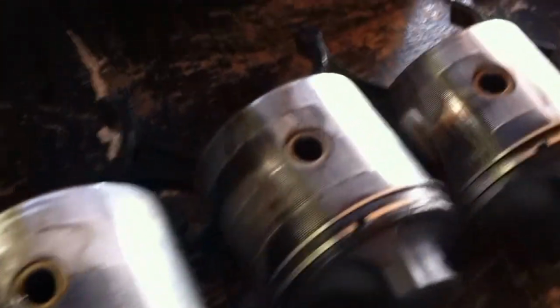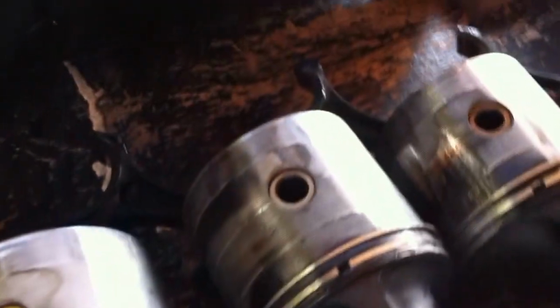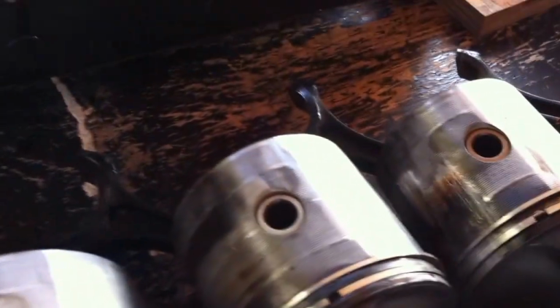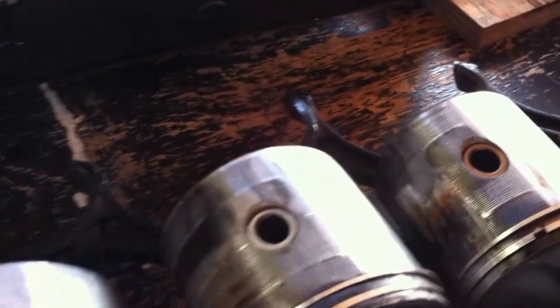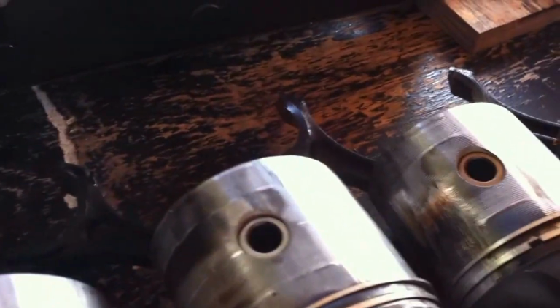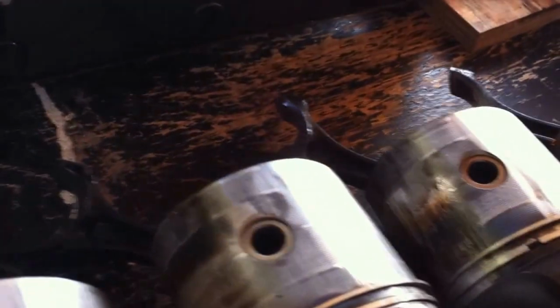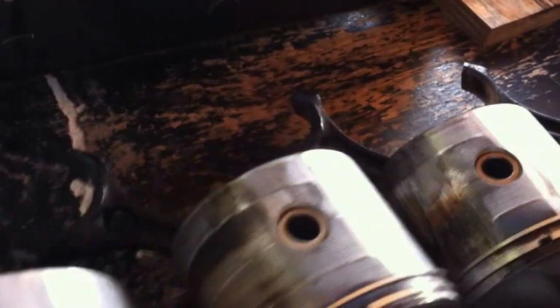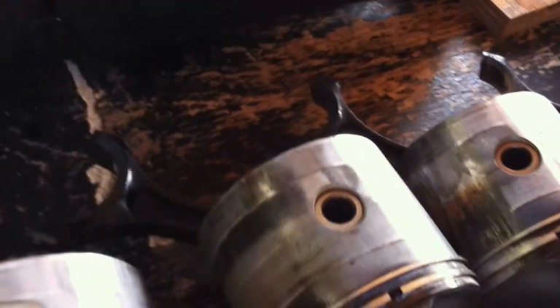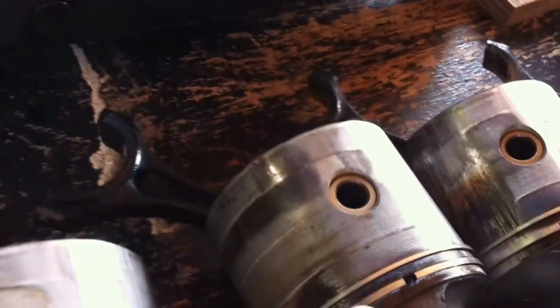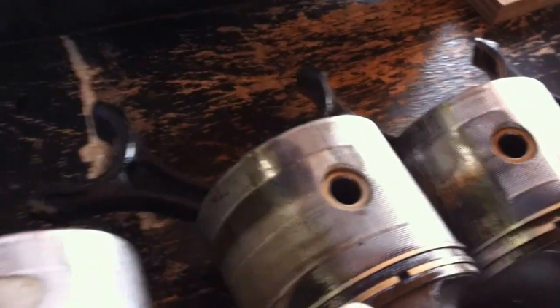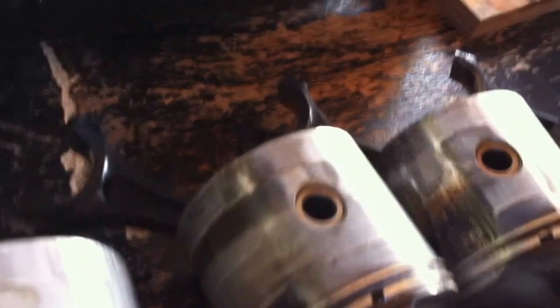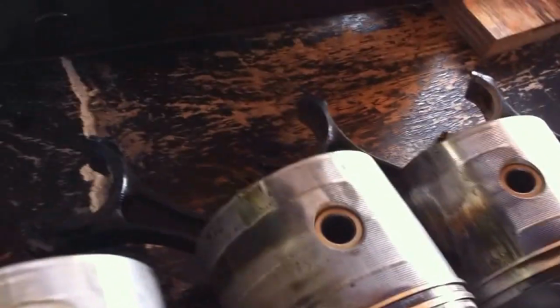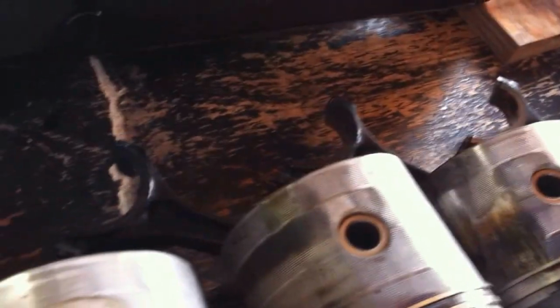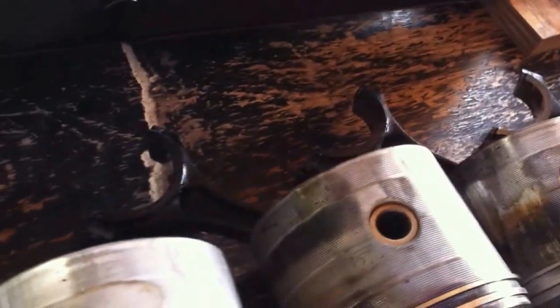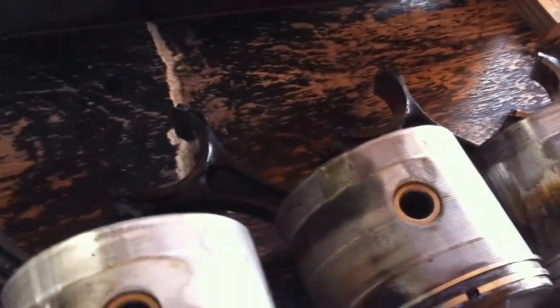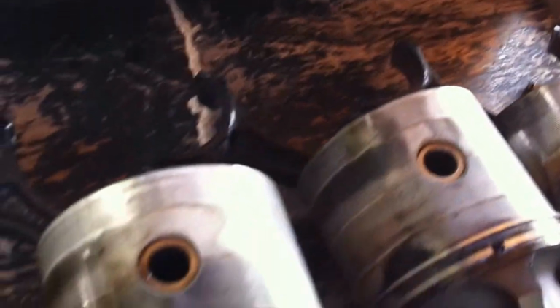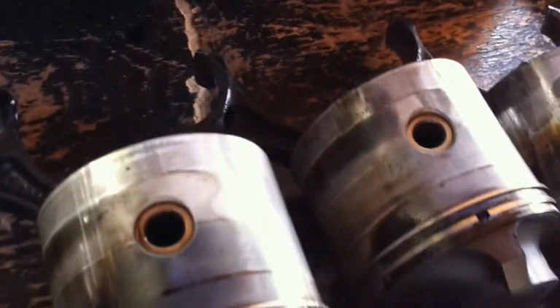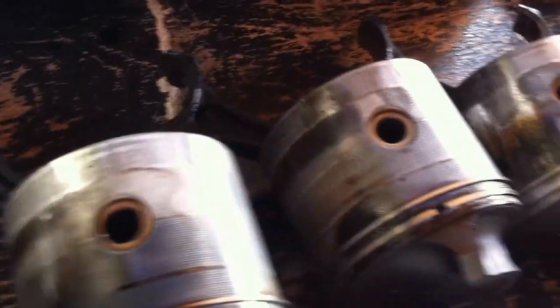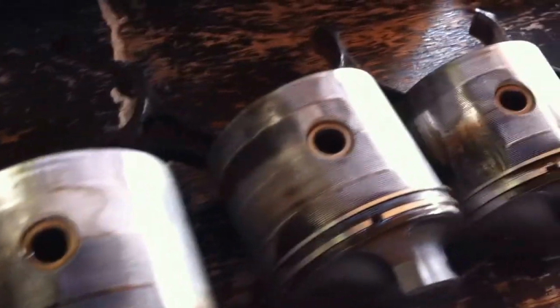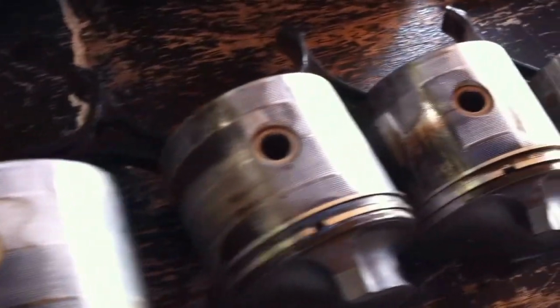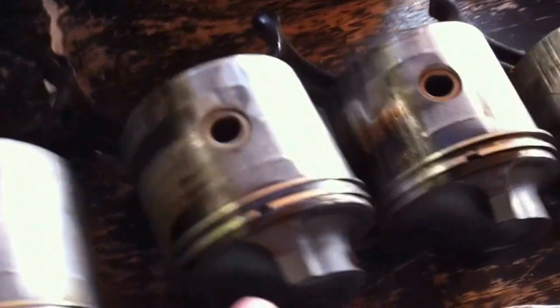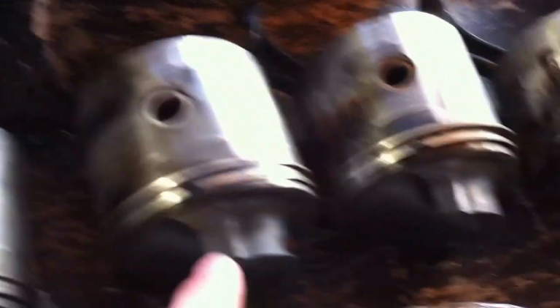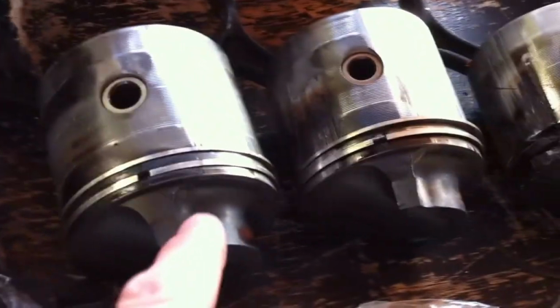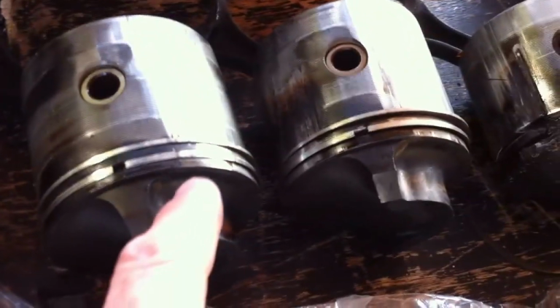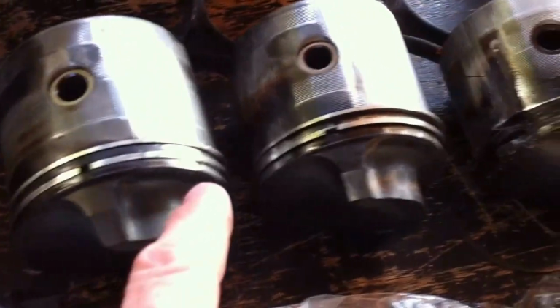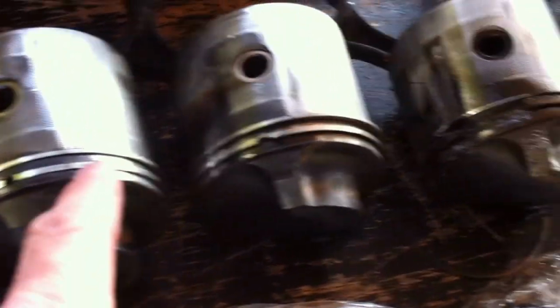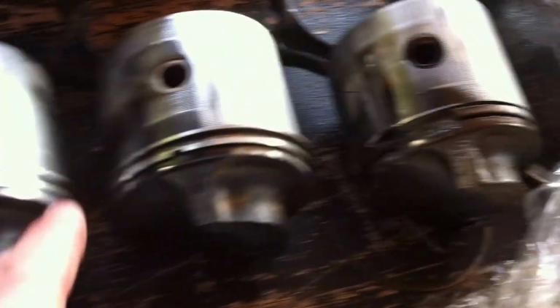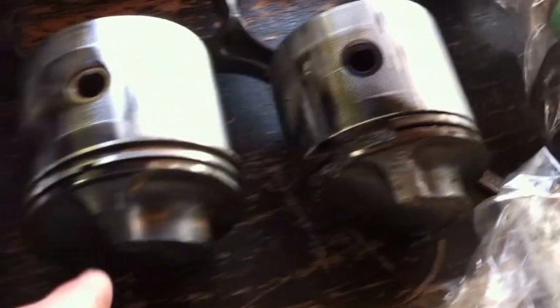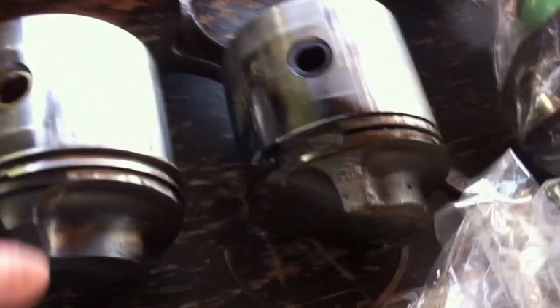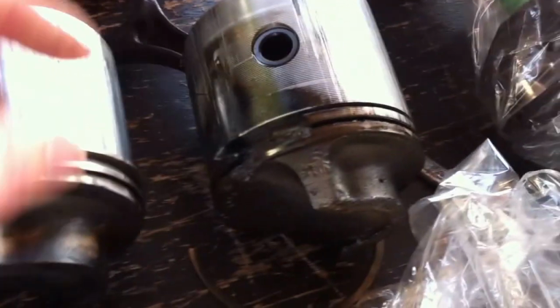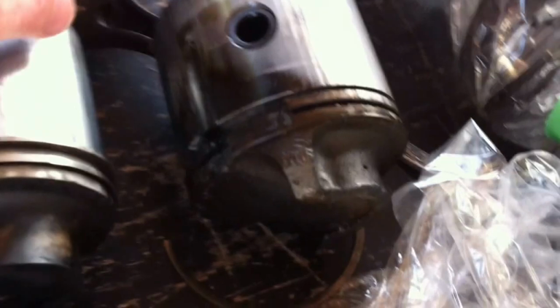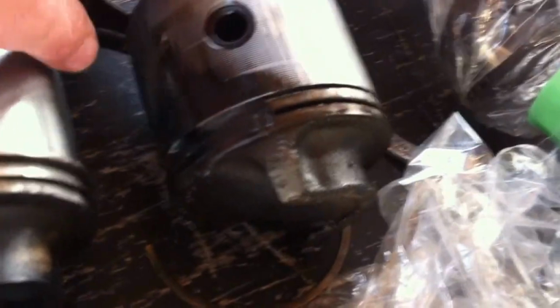The next two pistons have no big scores or anything on them. They've got both their rings.